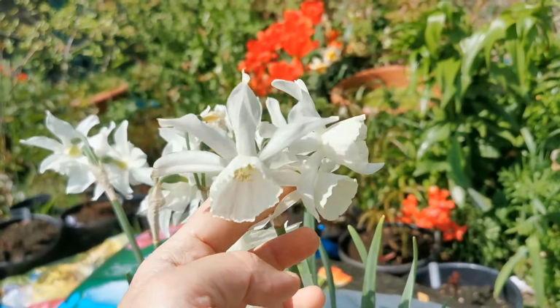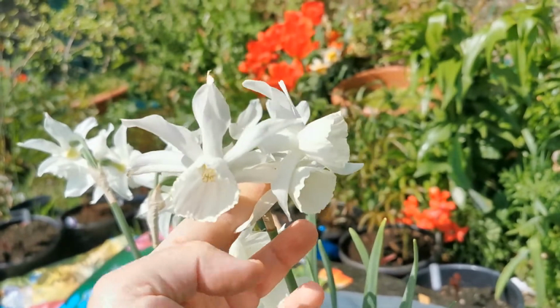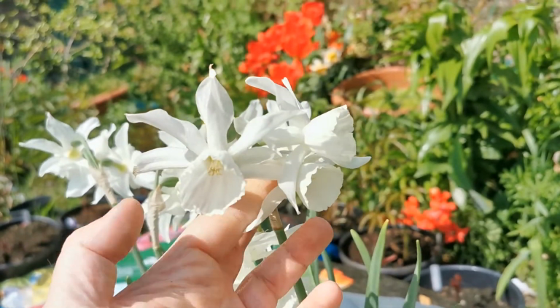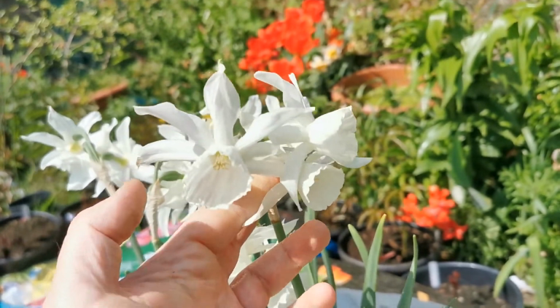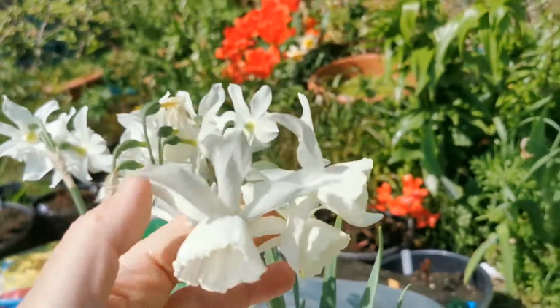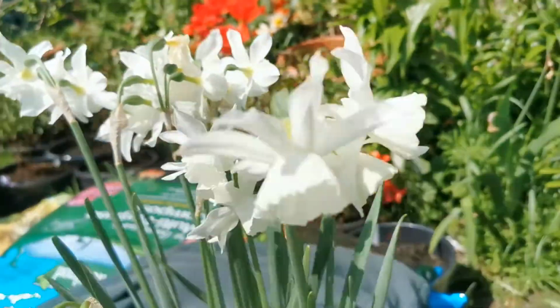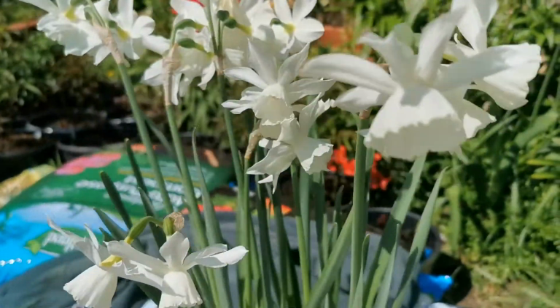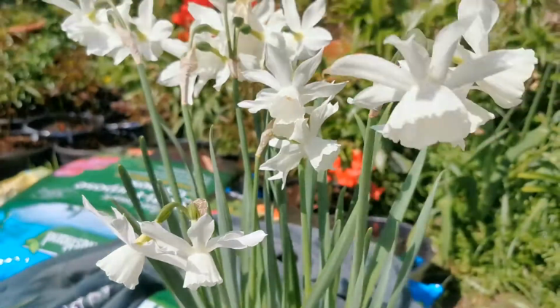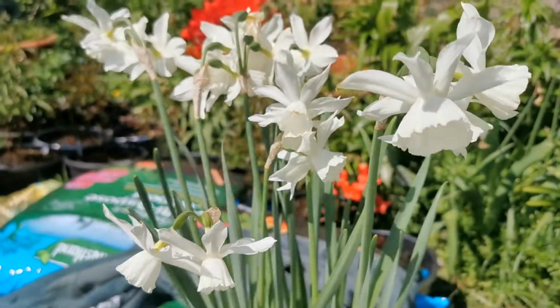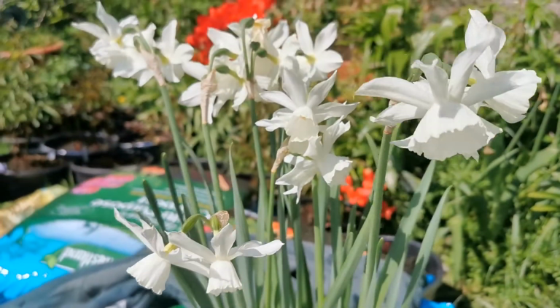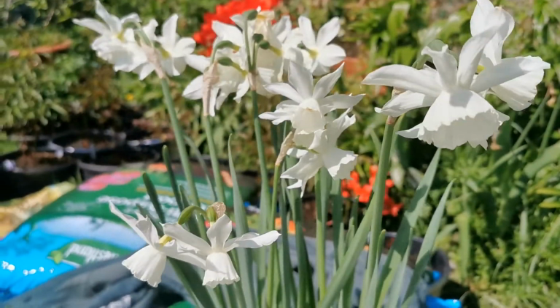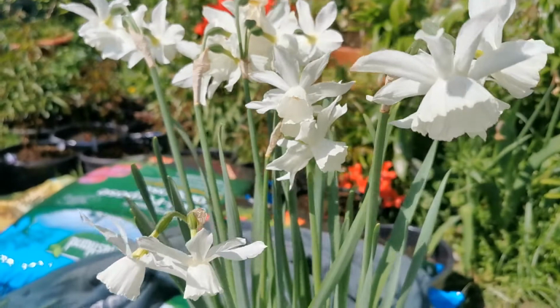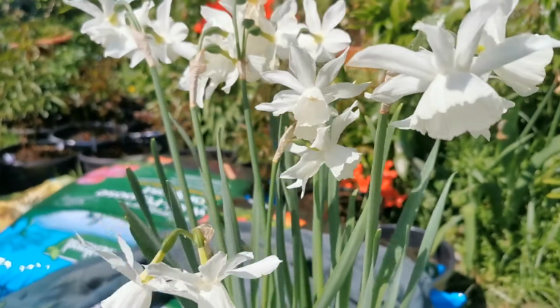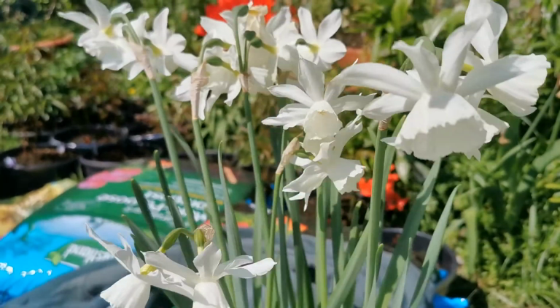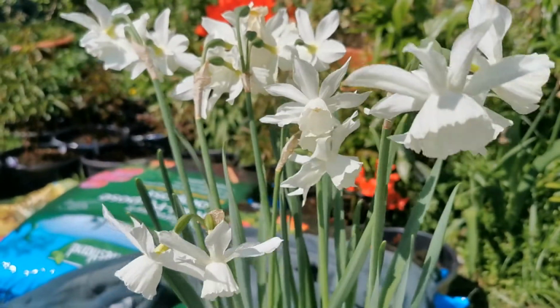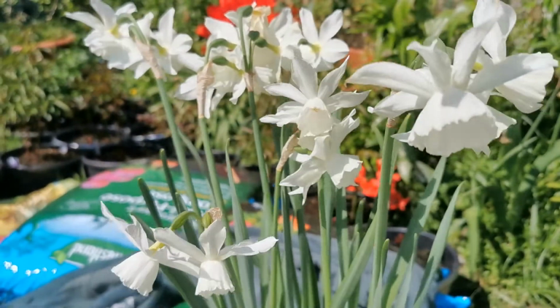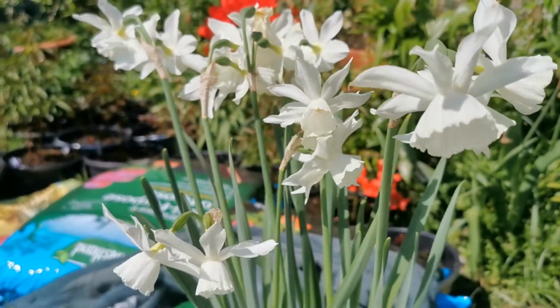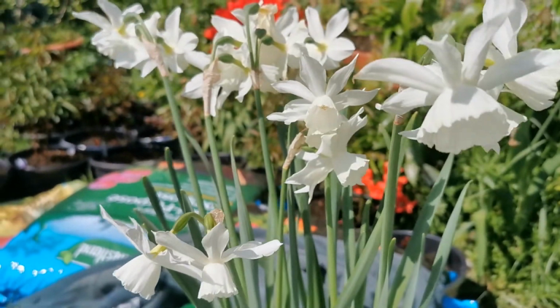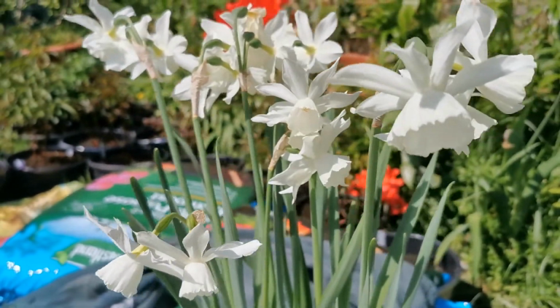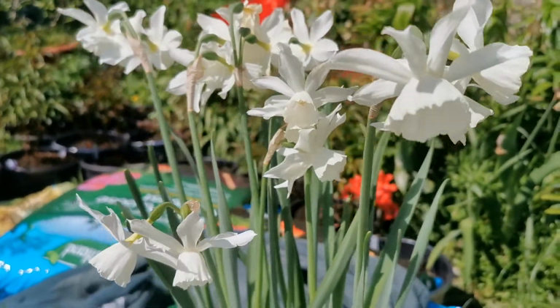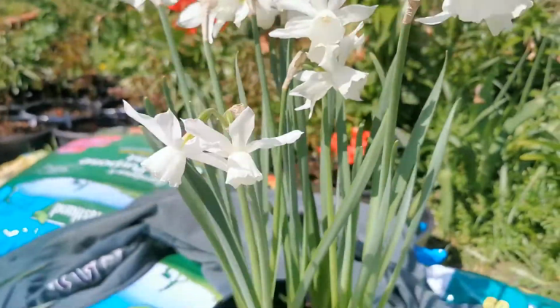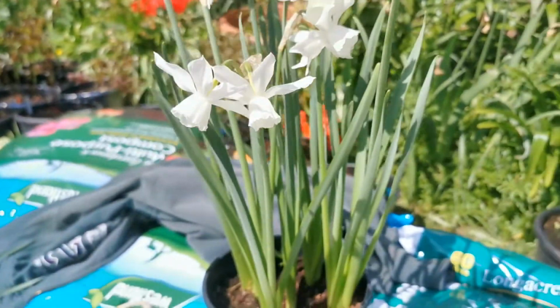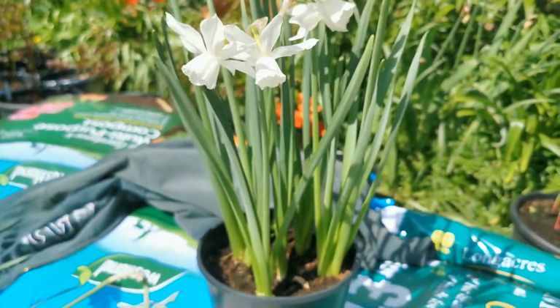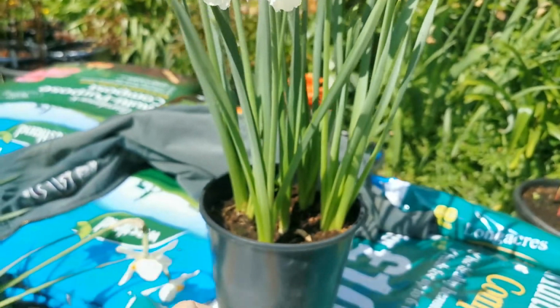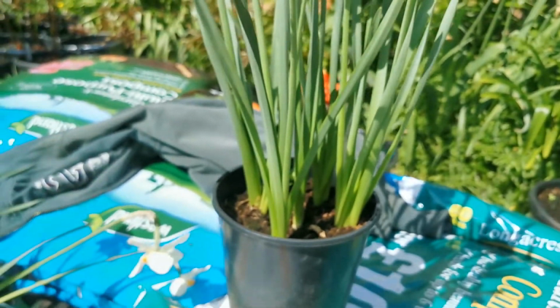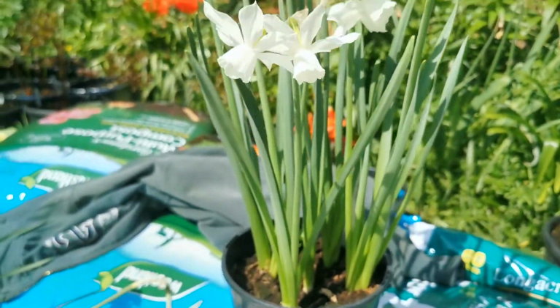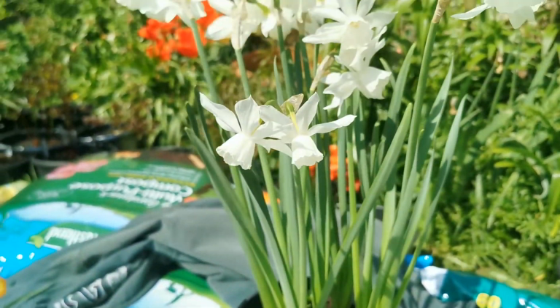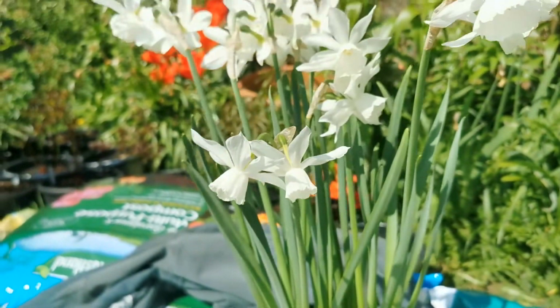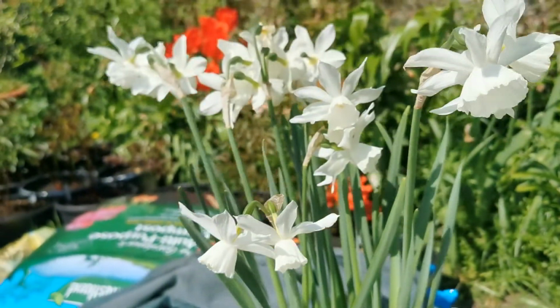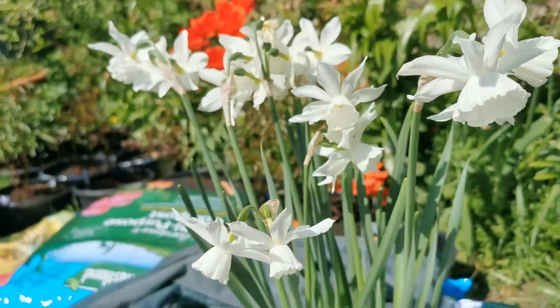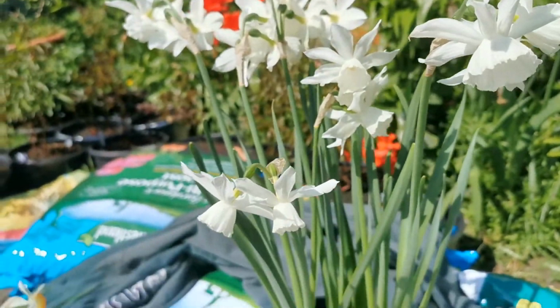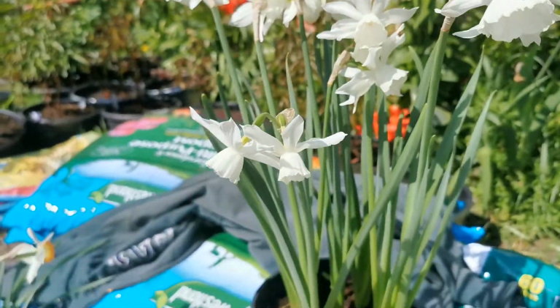Narcissus Thalia belongs to Classification 5, the Triandrus Narcissae. As usual, I planted it in a pot.